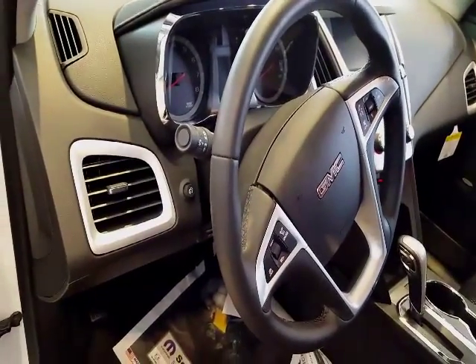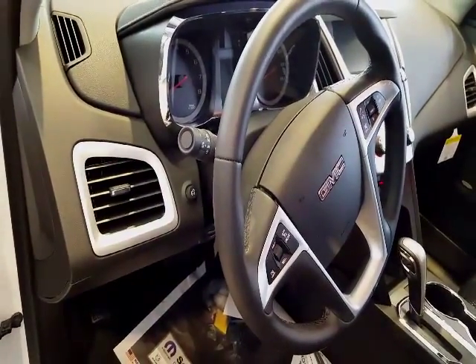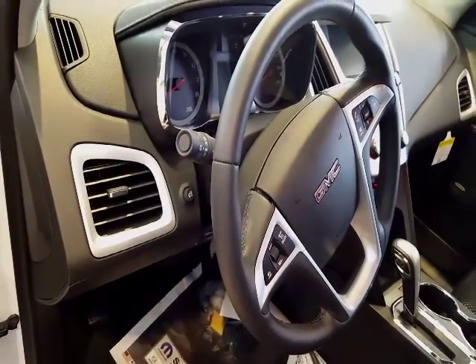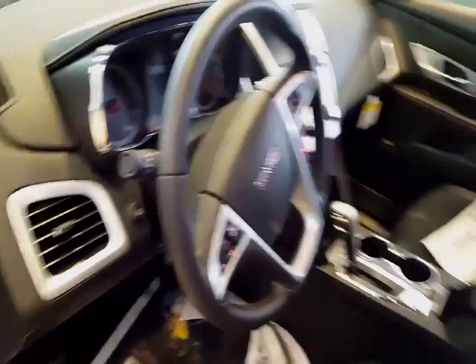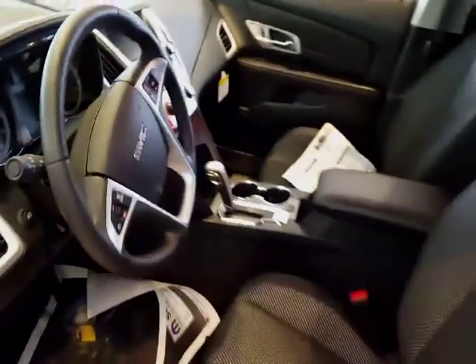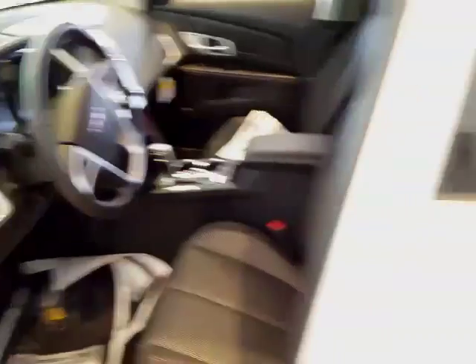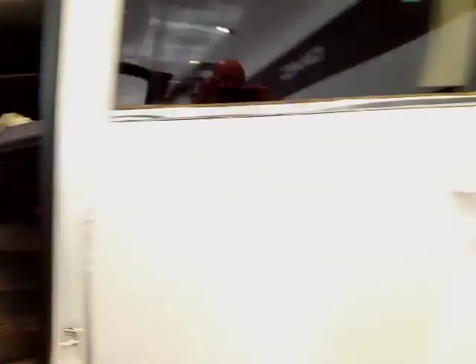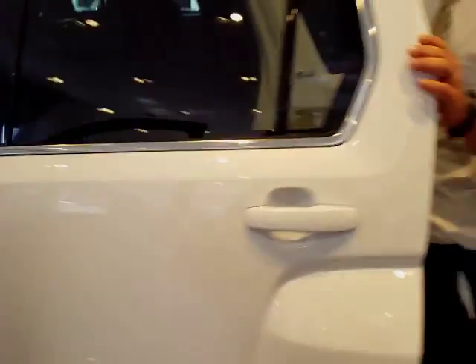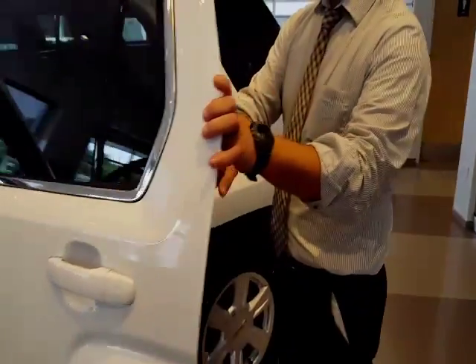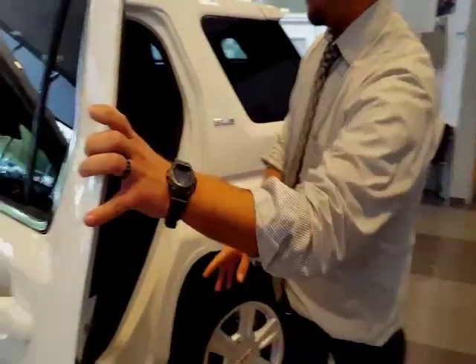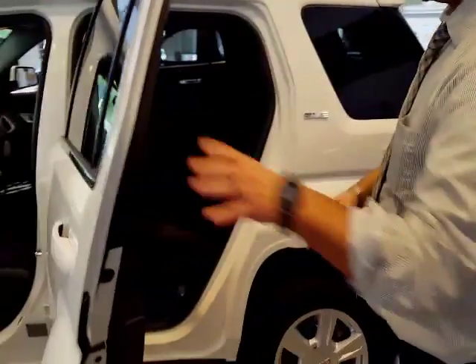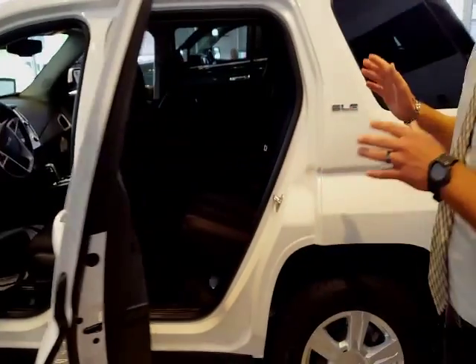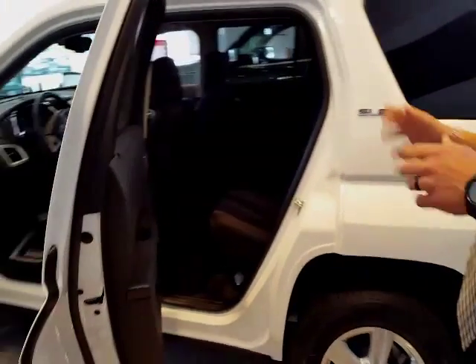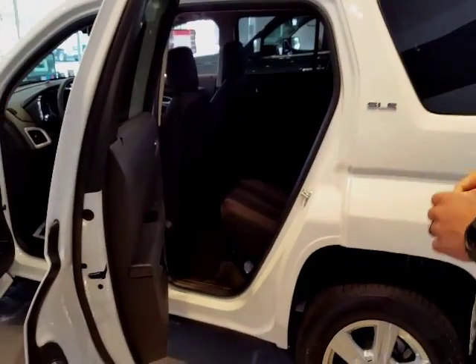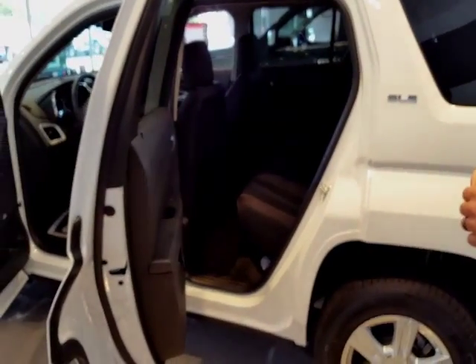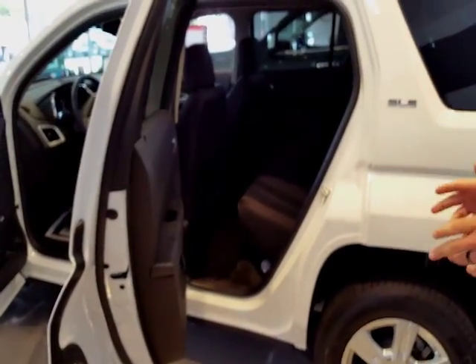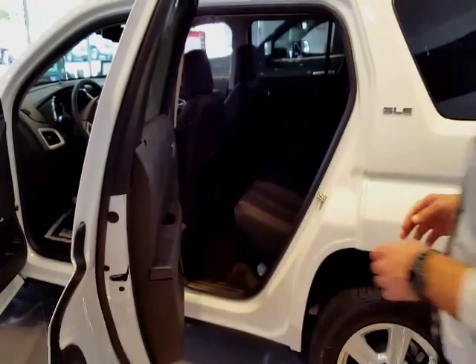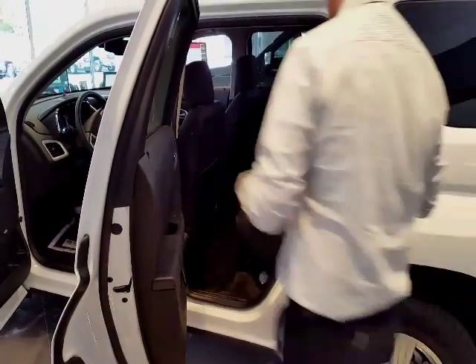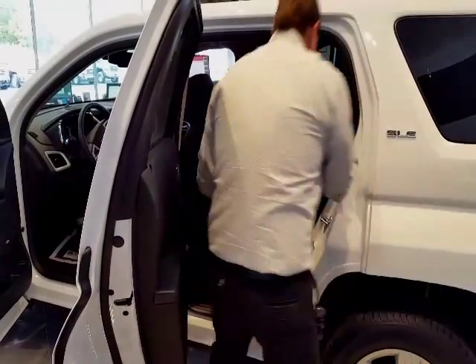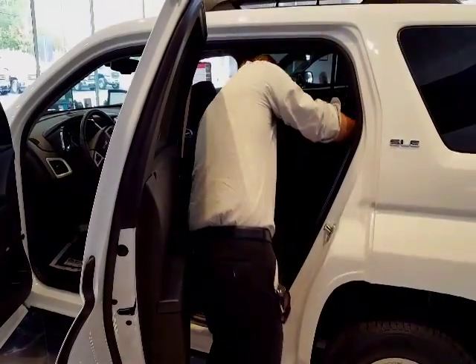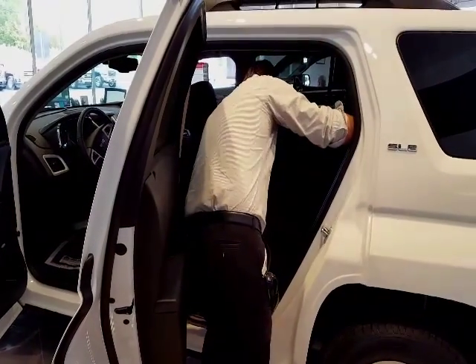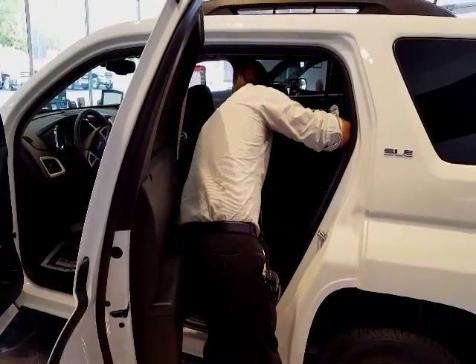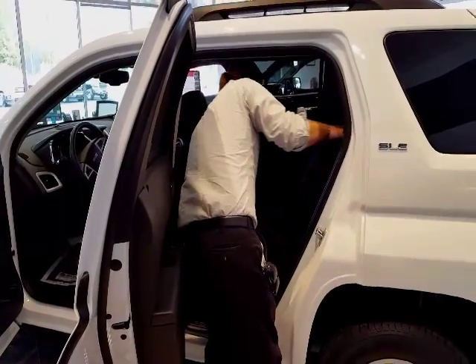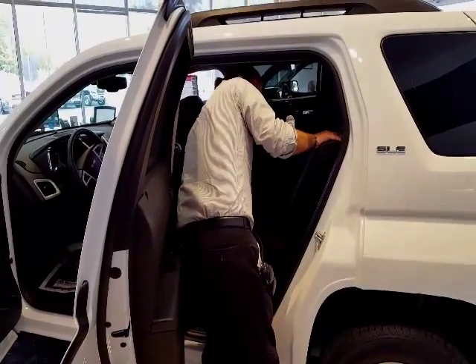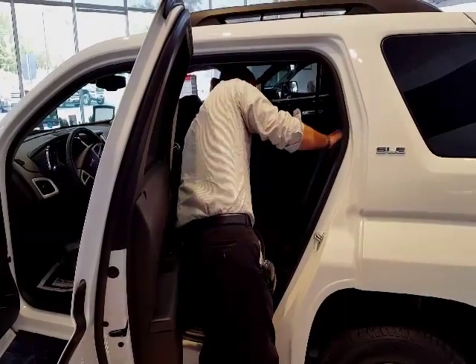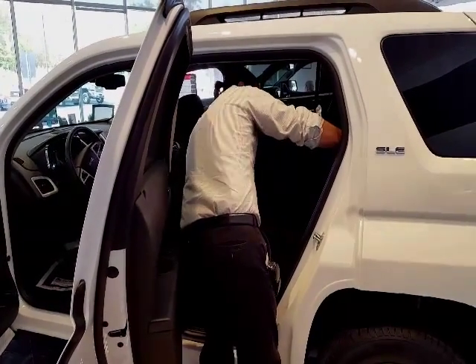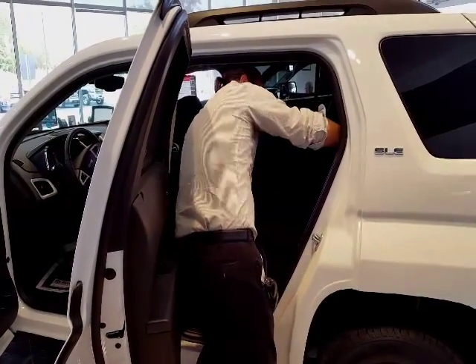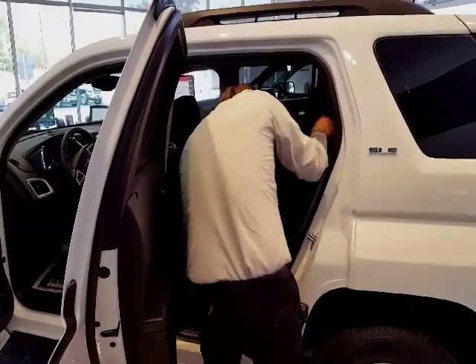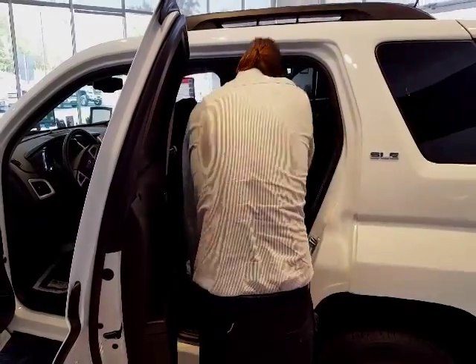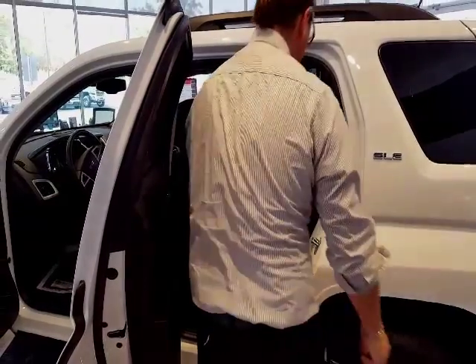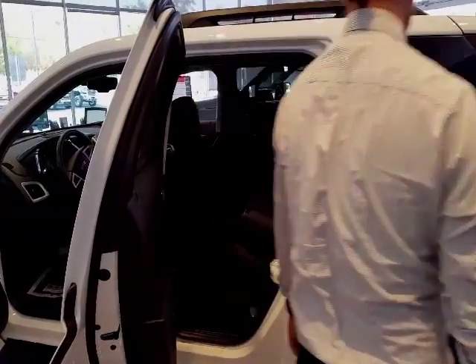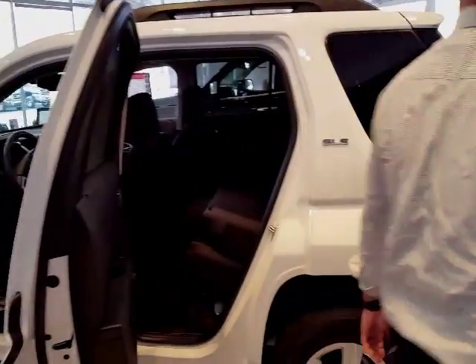This car comes standard with a backup camera. It's also got the best backseat space in its class. Part of the reason why is because this whole thing slides forward and back, and sits almost completely flat.